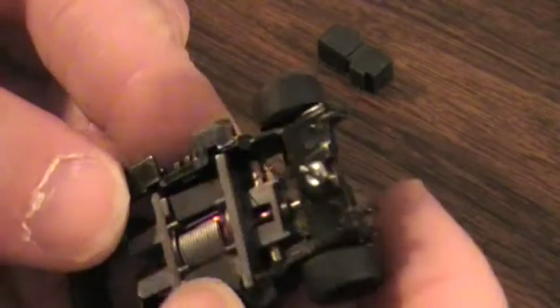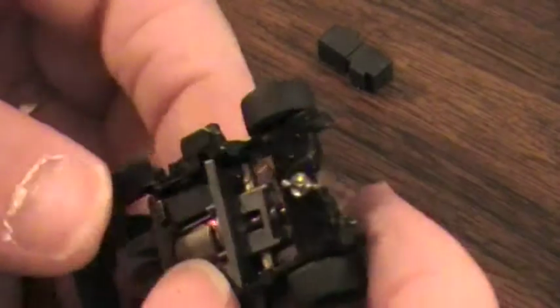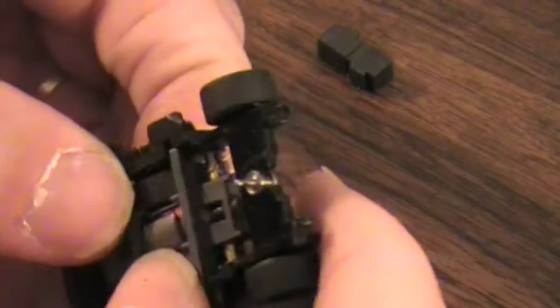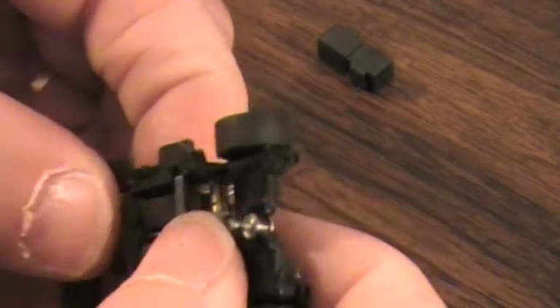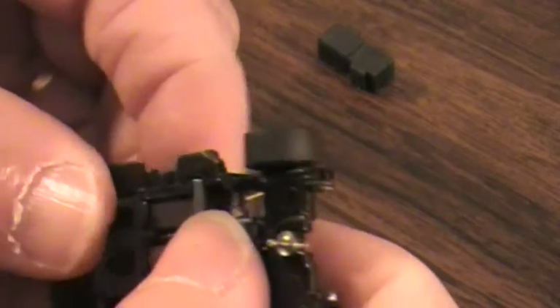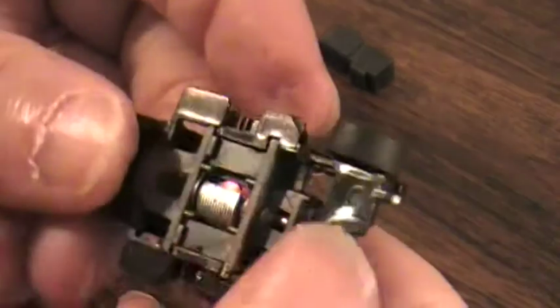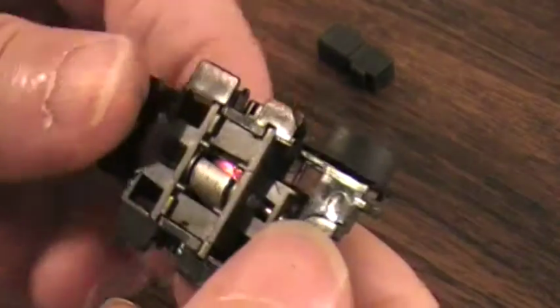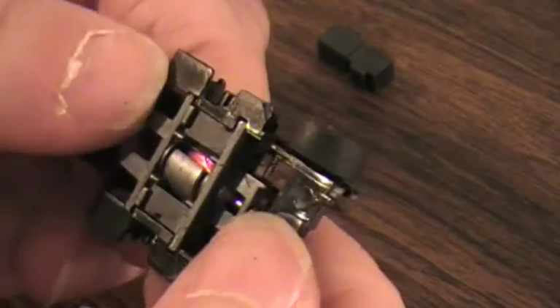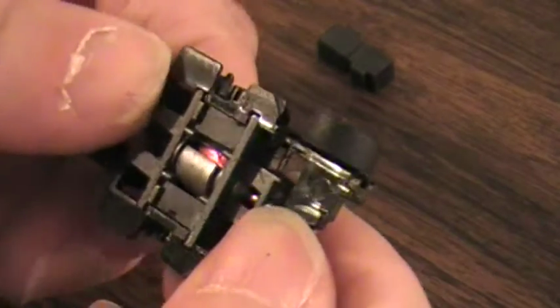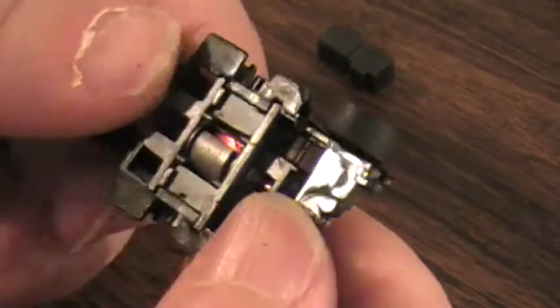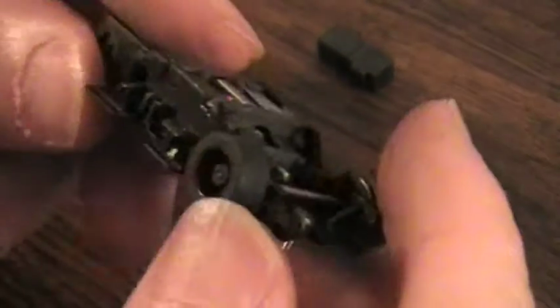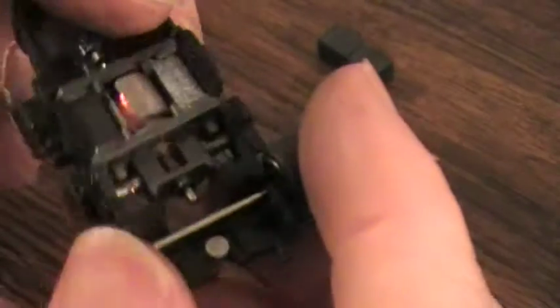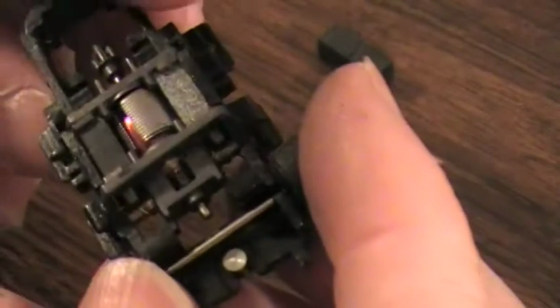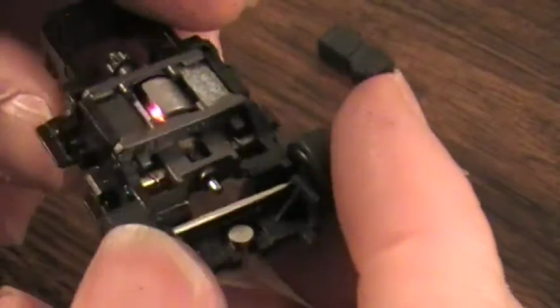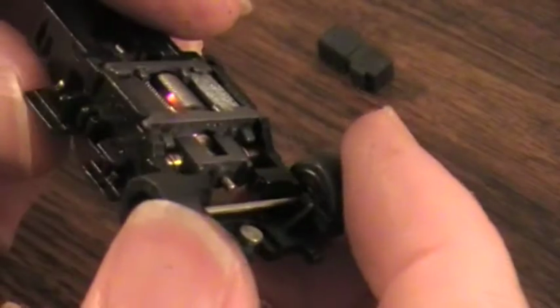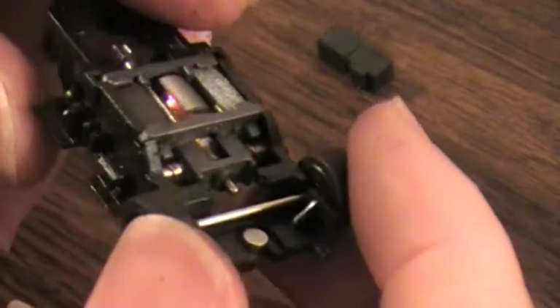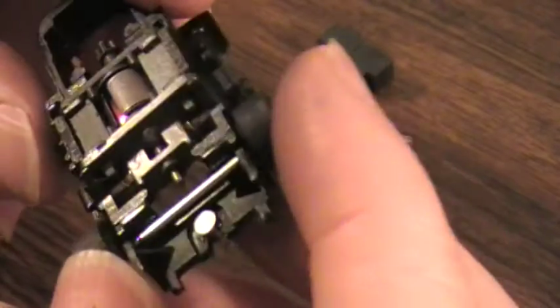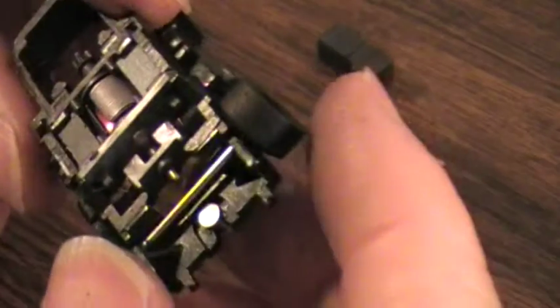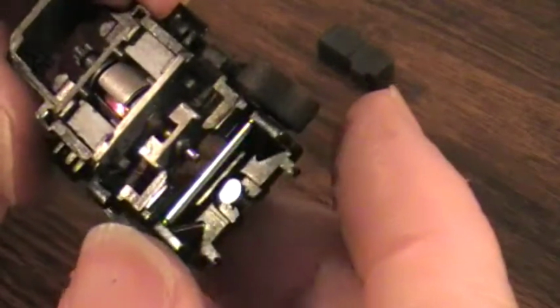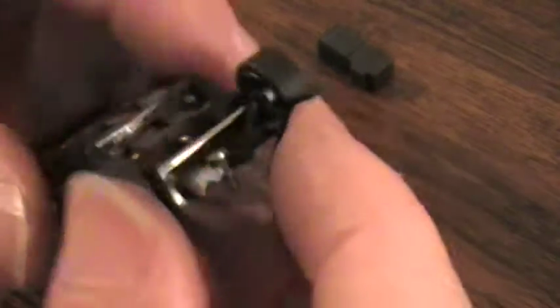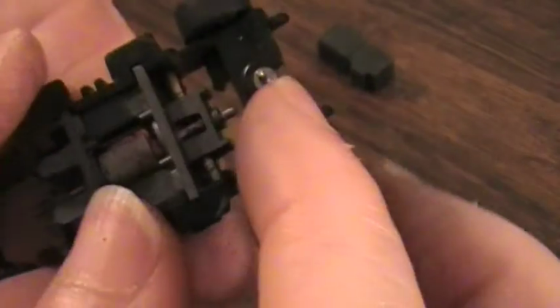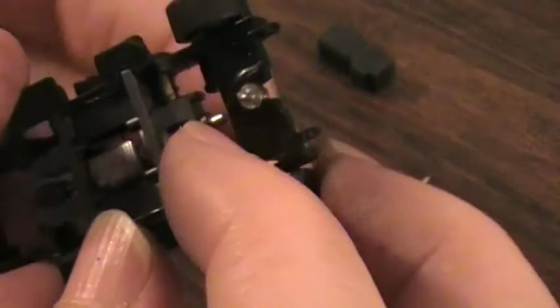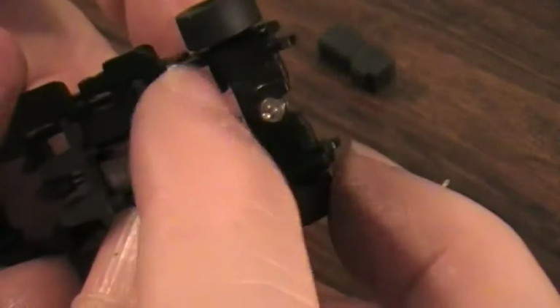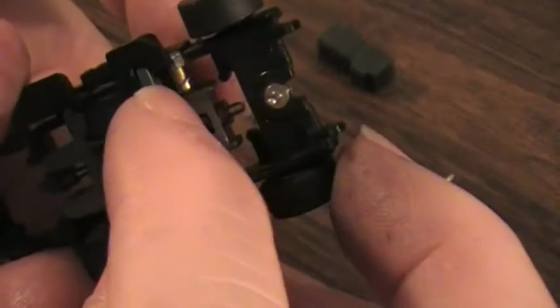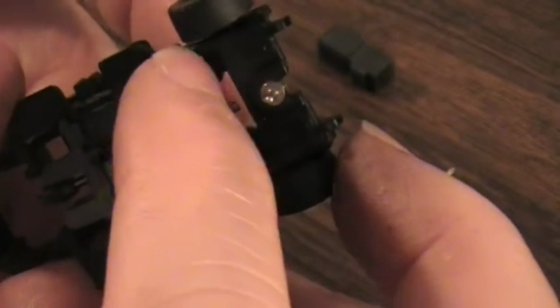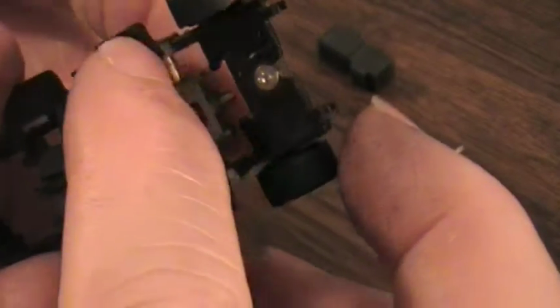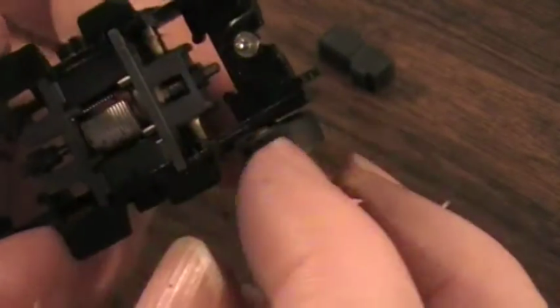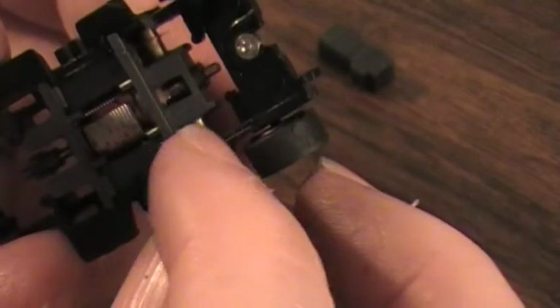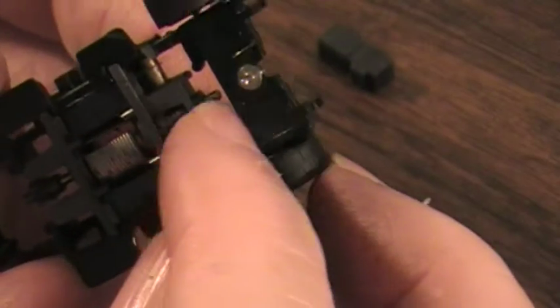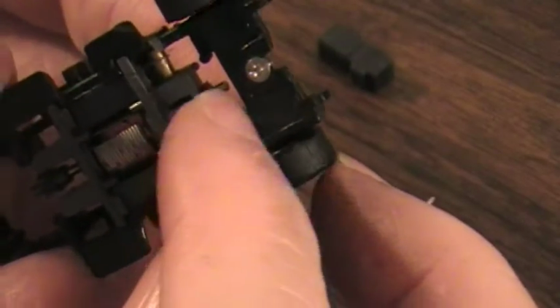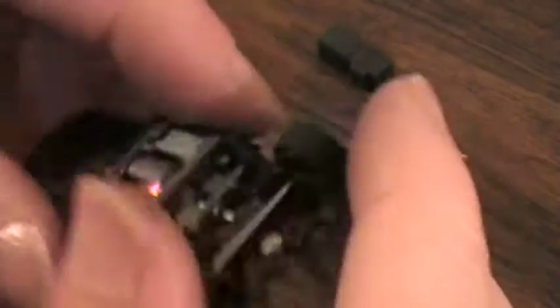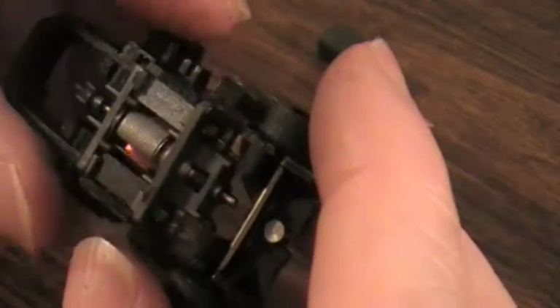Stretch it, pop it. Snaps together. It's there. Take a look — yep, we got our pickup shoe springs on there.